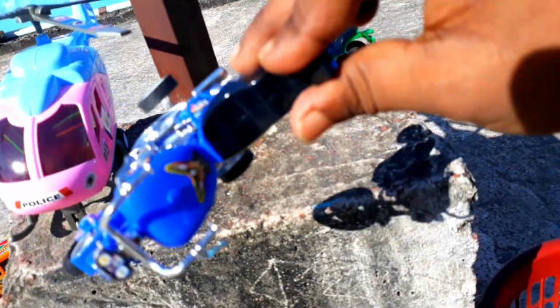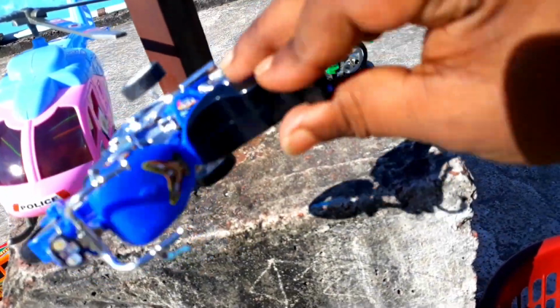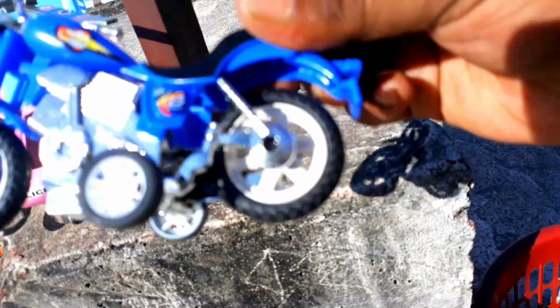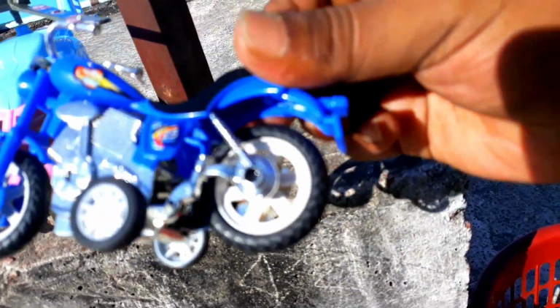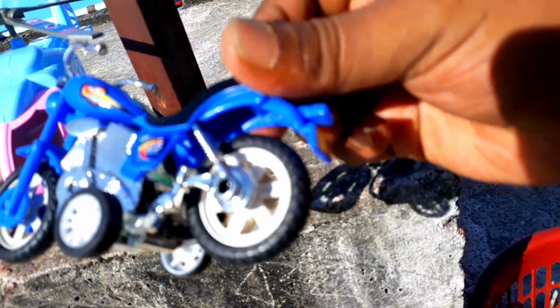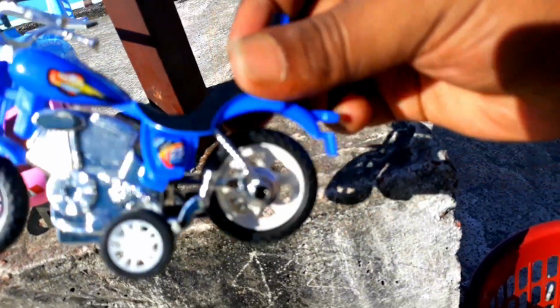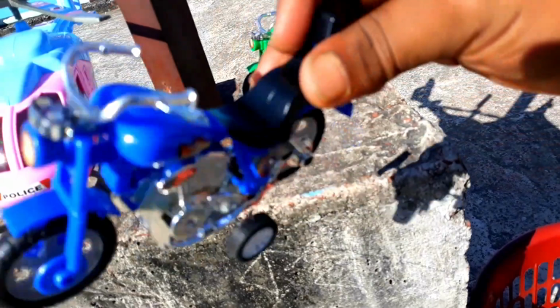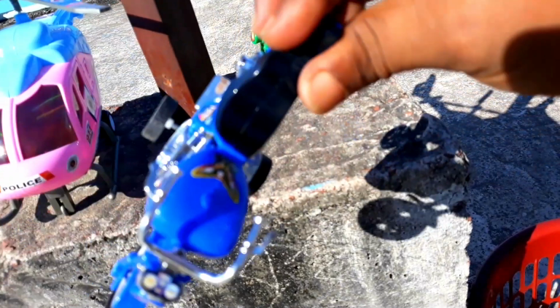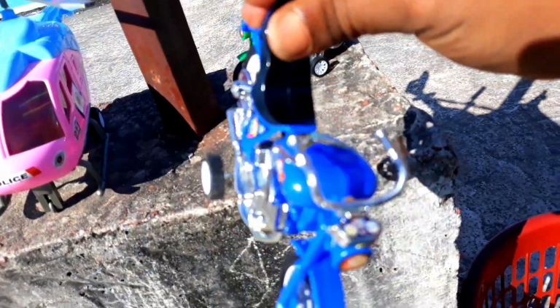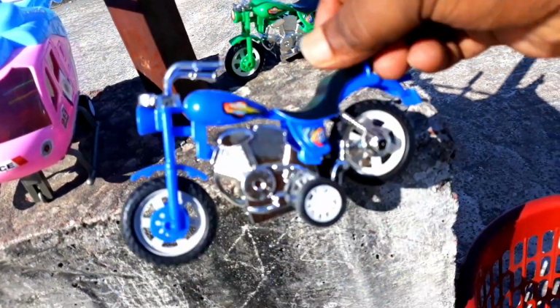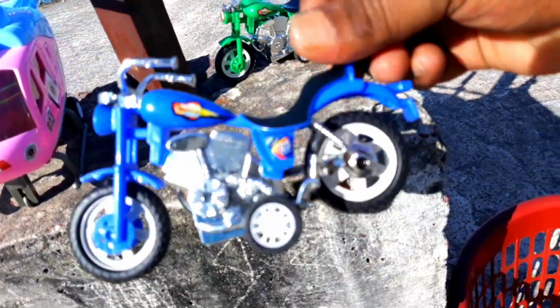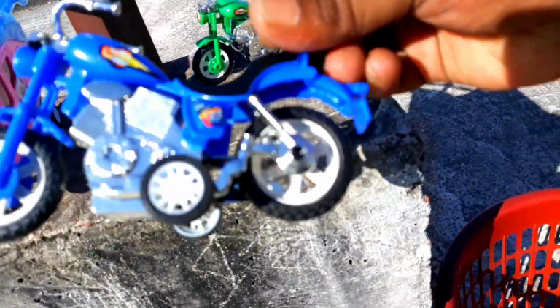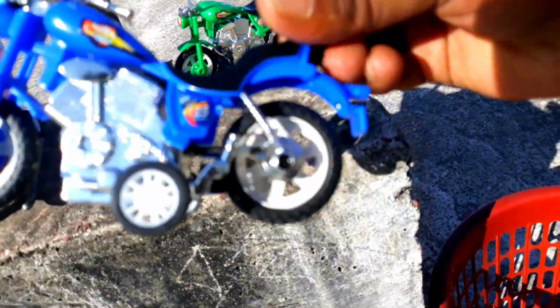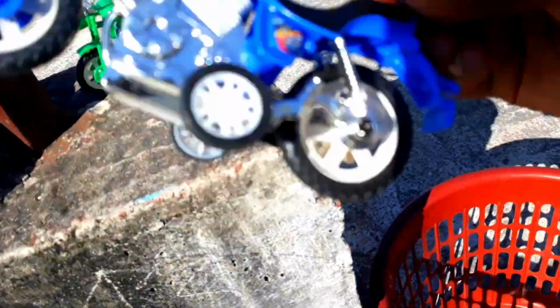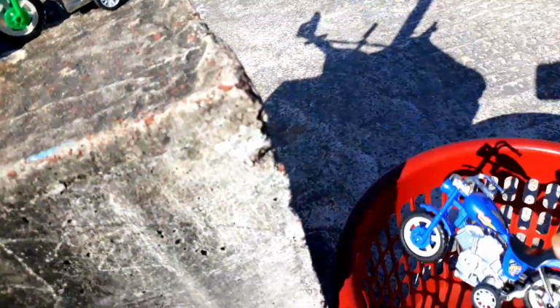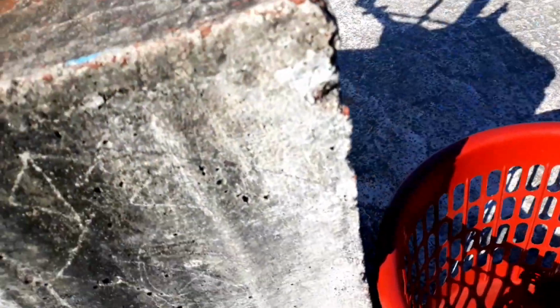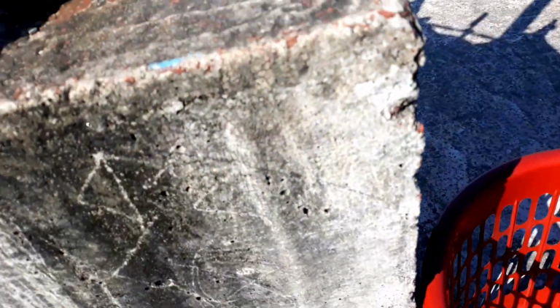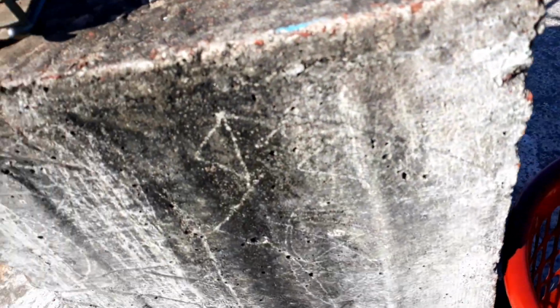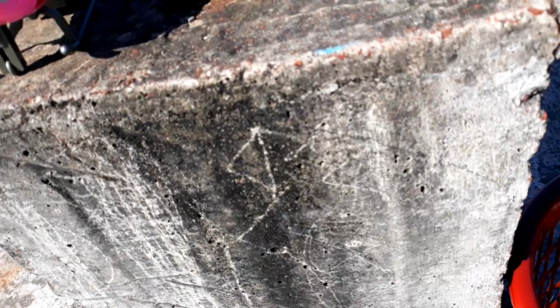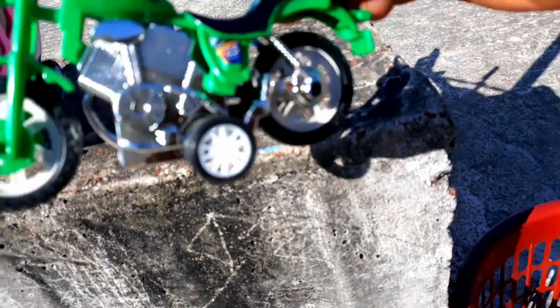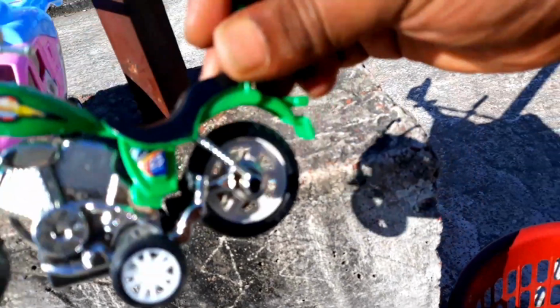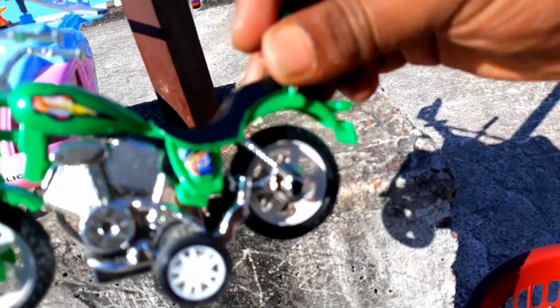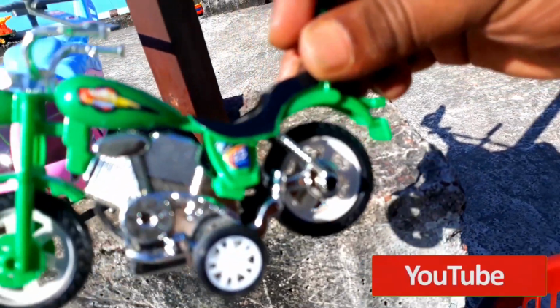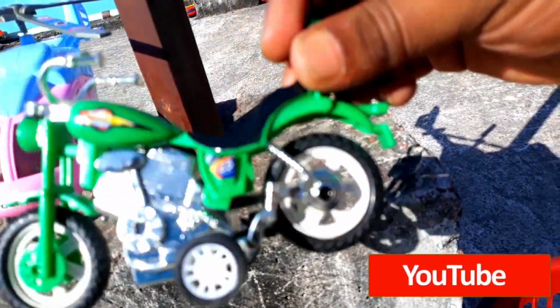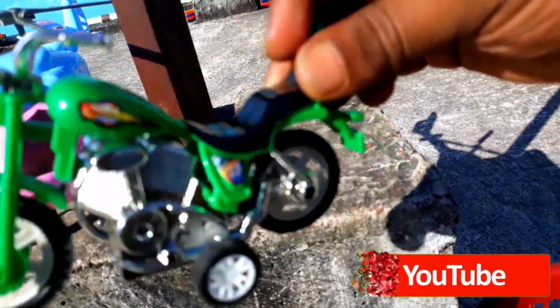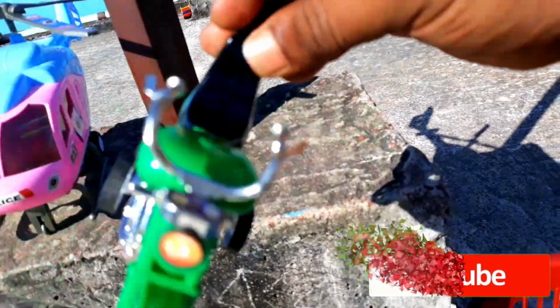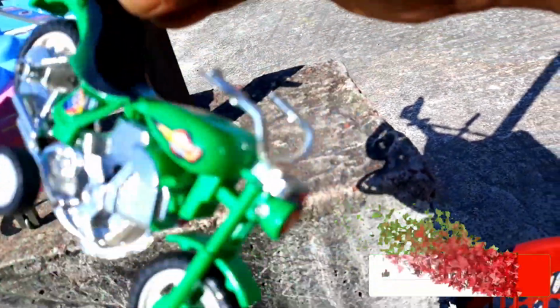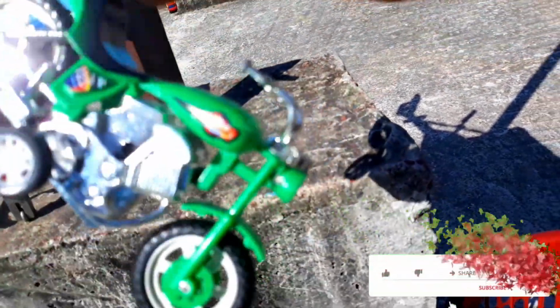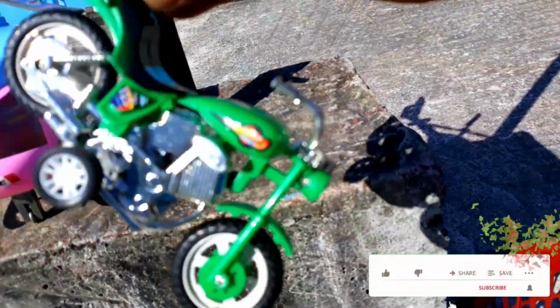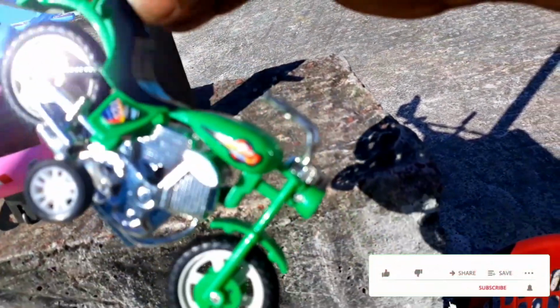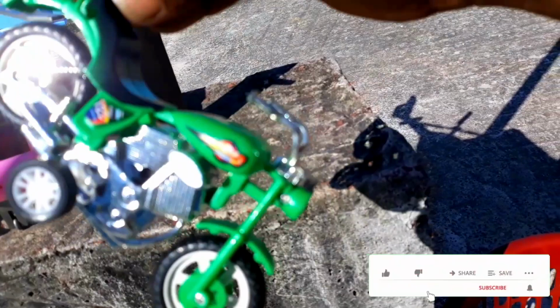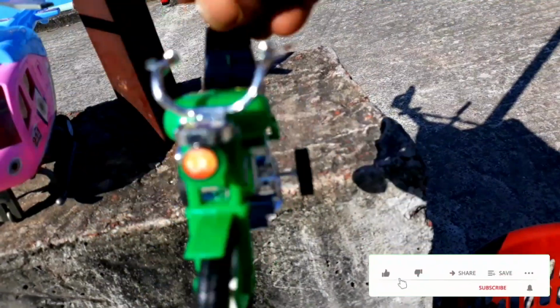Wow! It's very beautiful. It's very realistic. It's very realistic. Here's a motorcycle in there. Wow! It's very beautiful. It's the same to same.